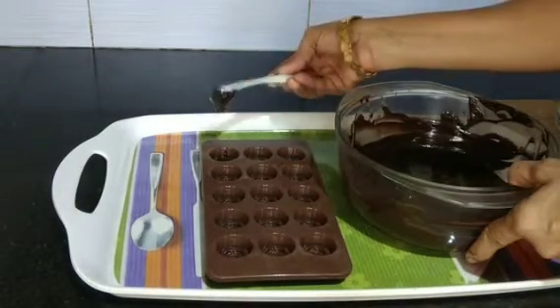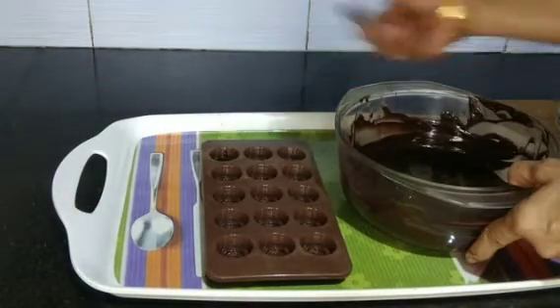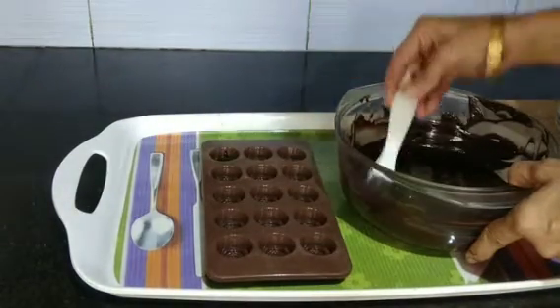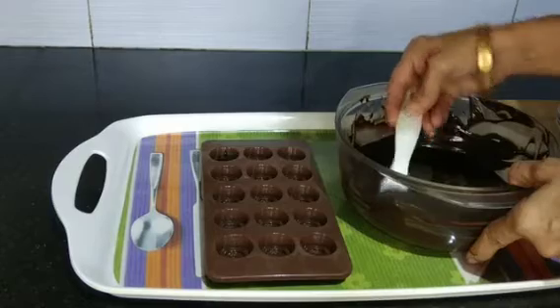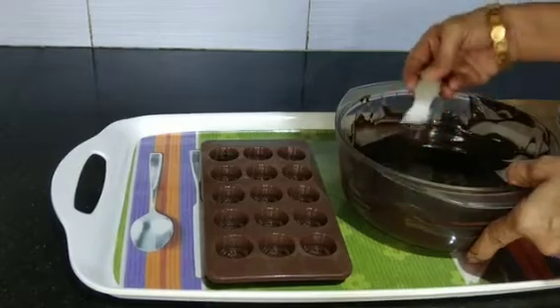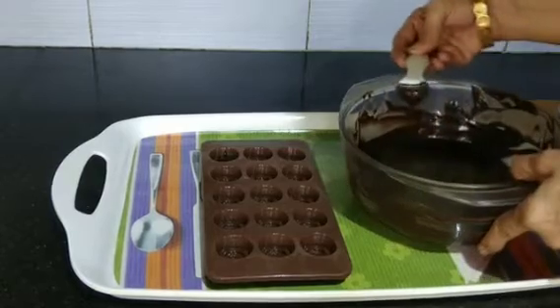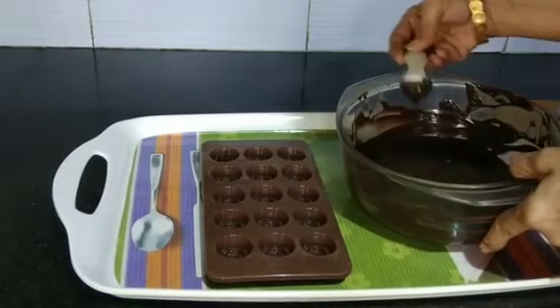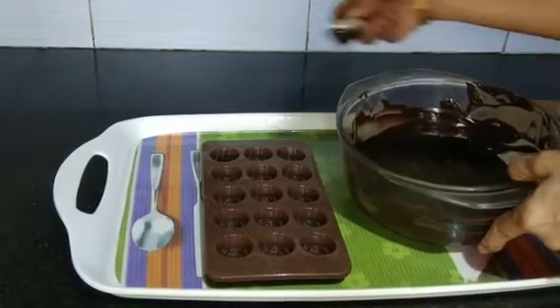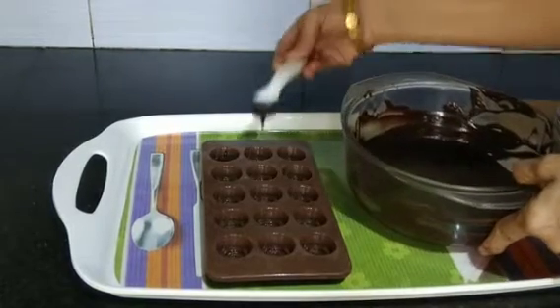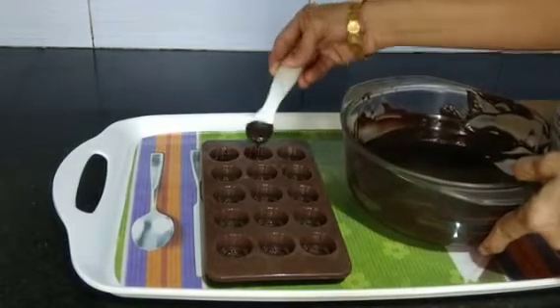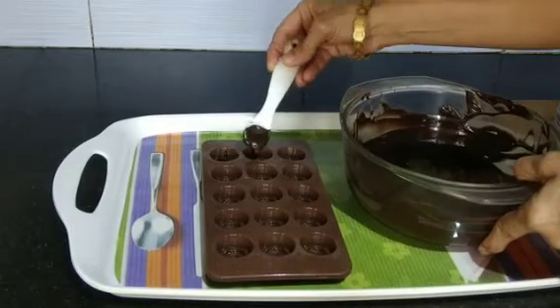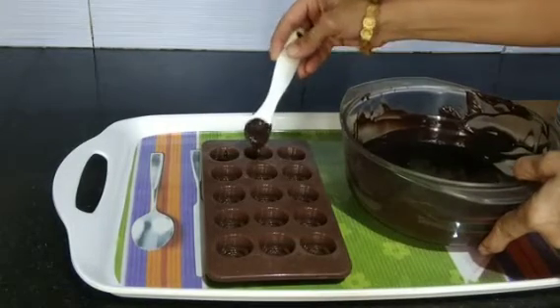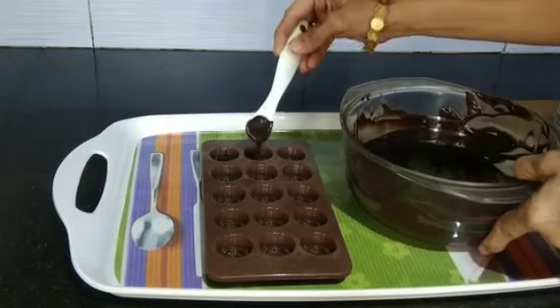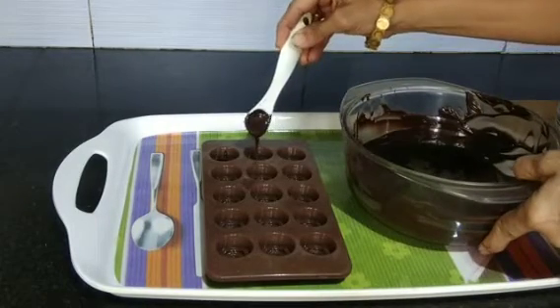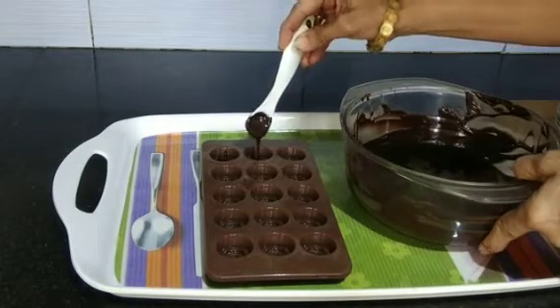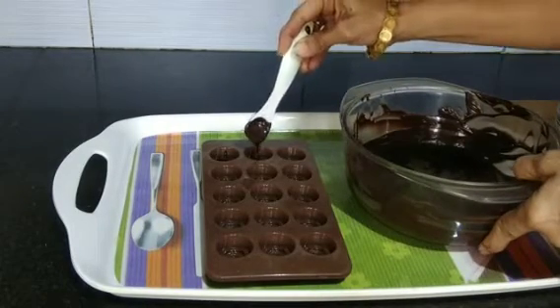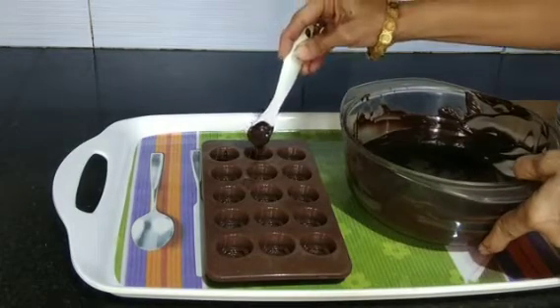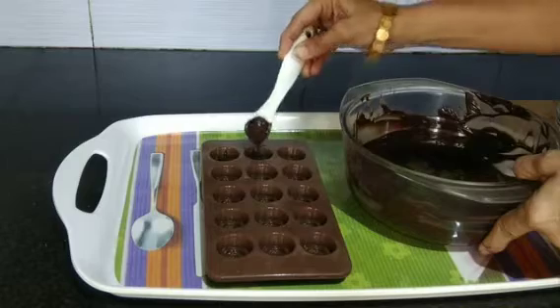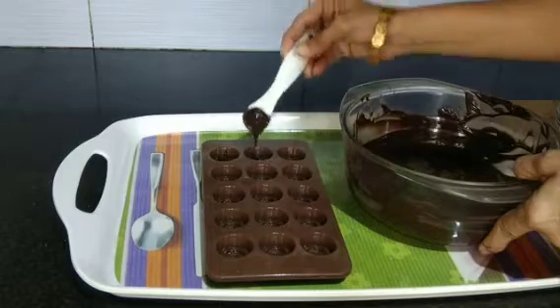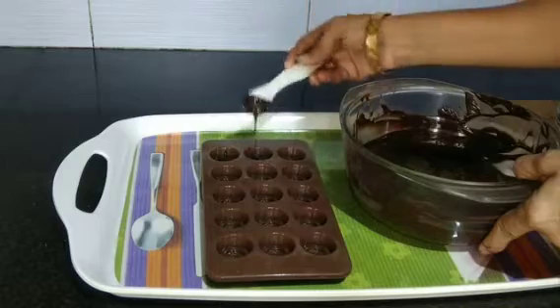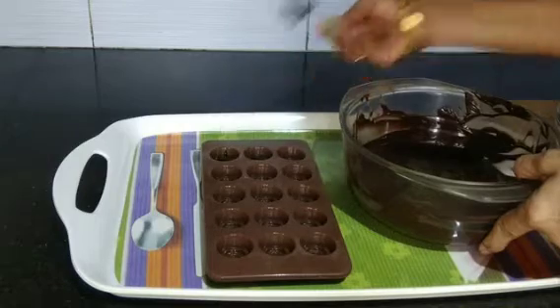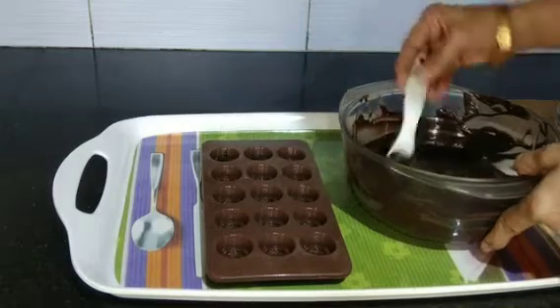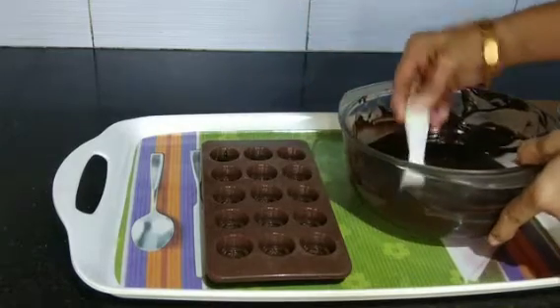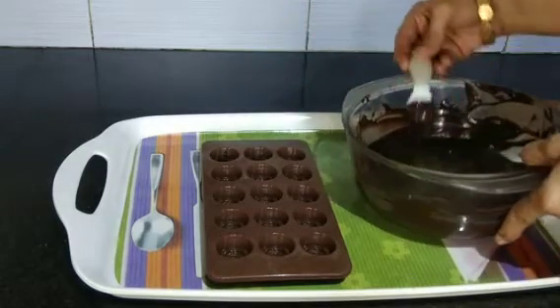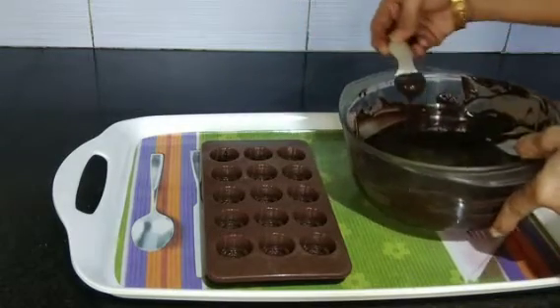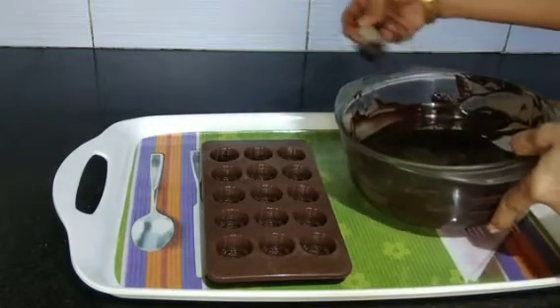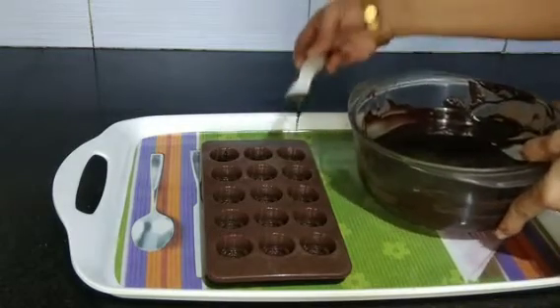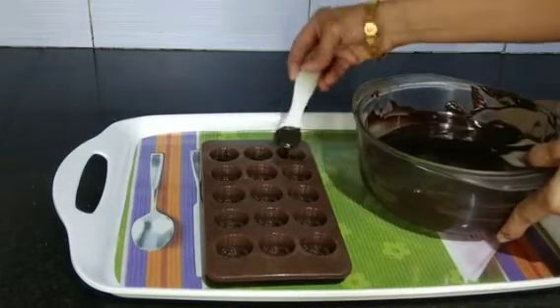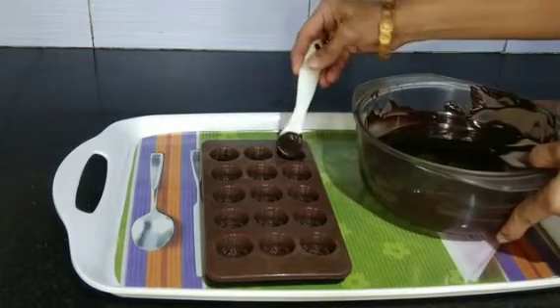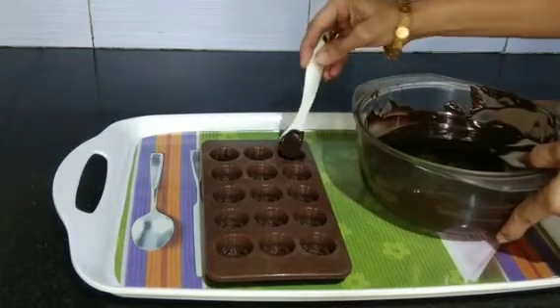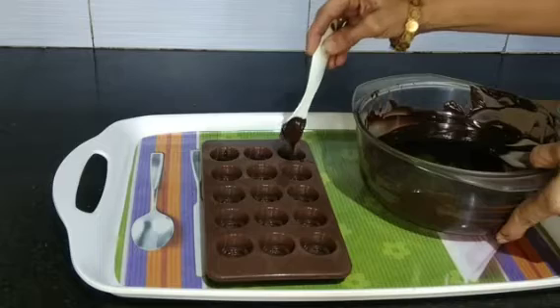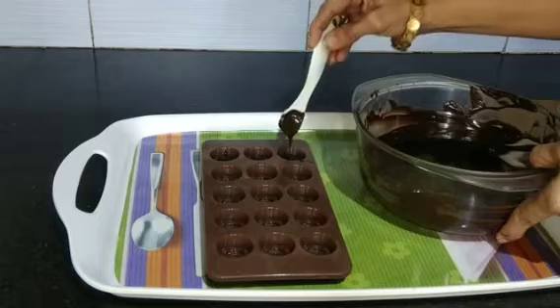Once the chocolate is cooled down, you can pour it into the mold. Pour very little chocolate, since we have to add the nuts.